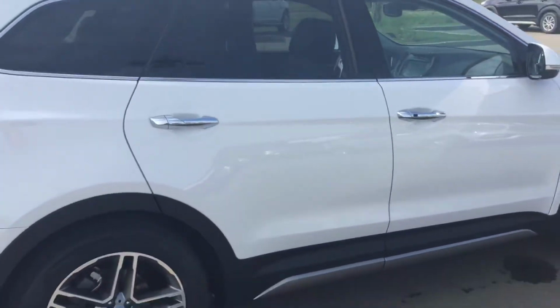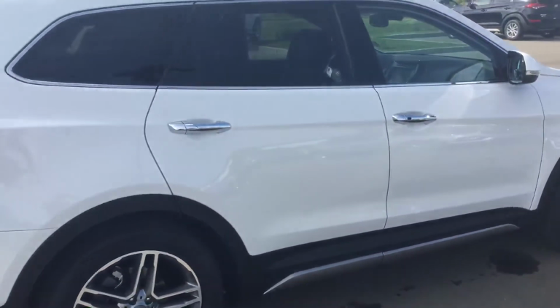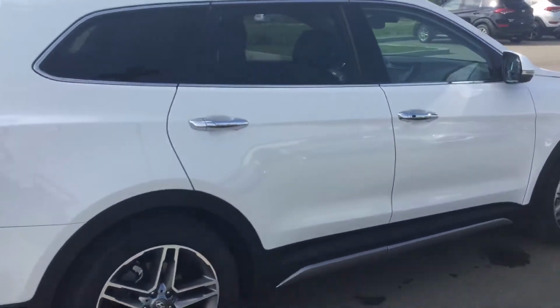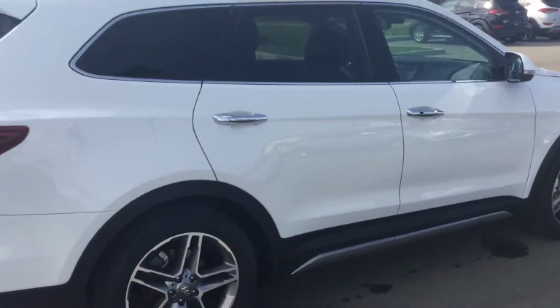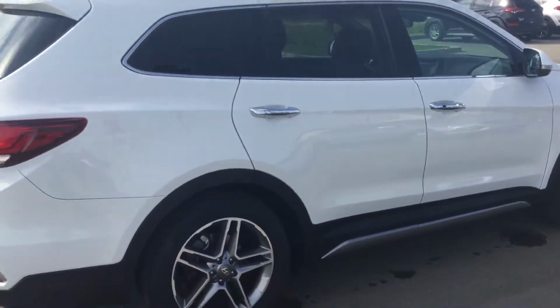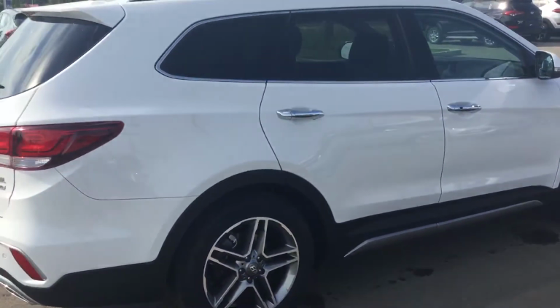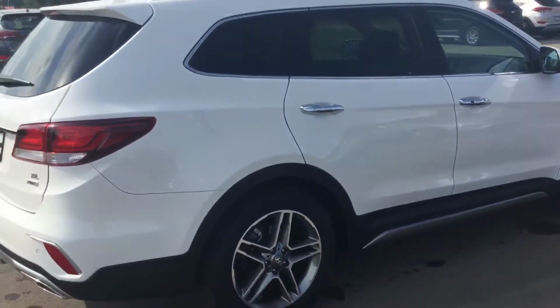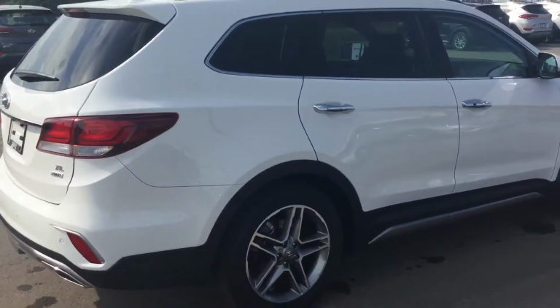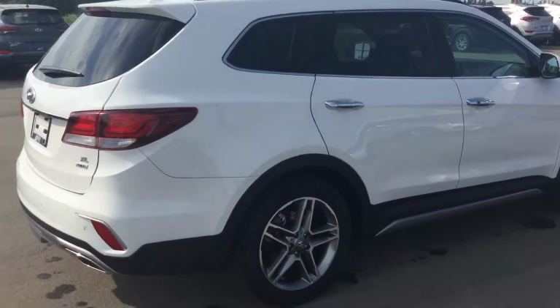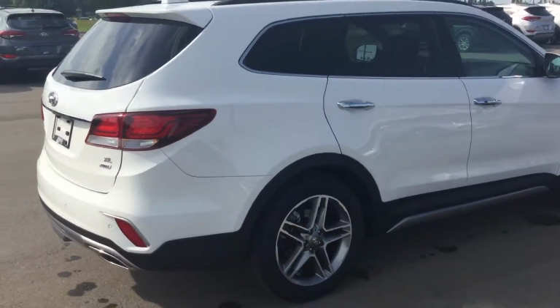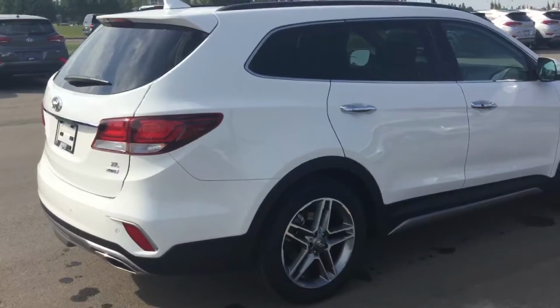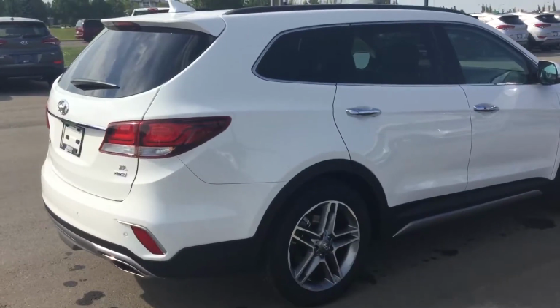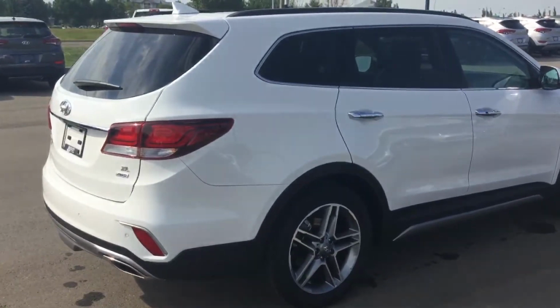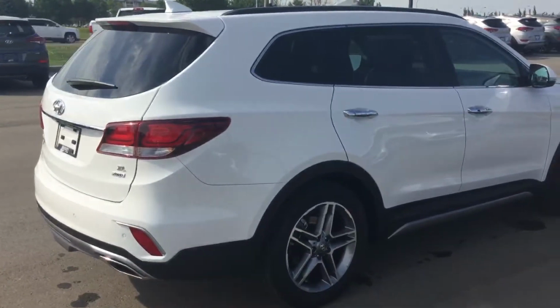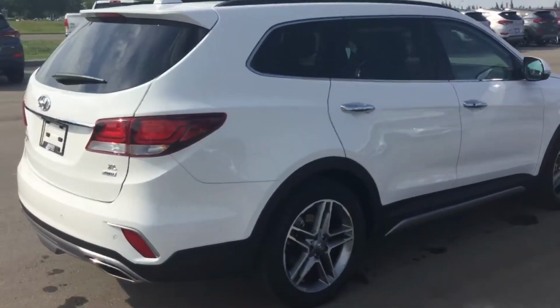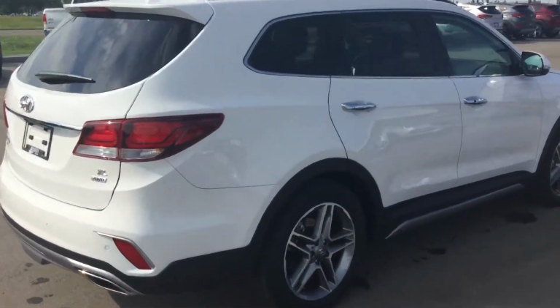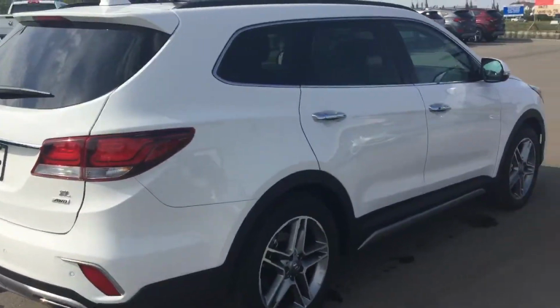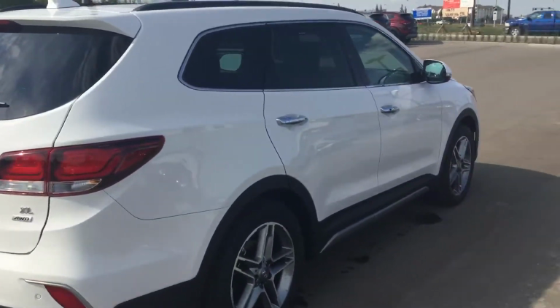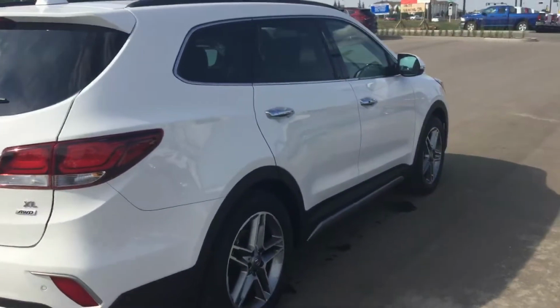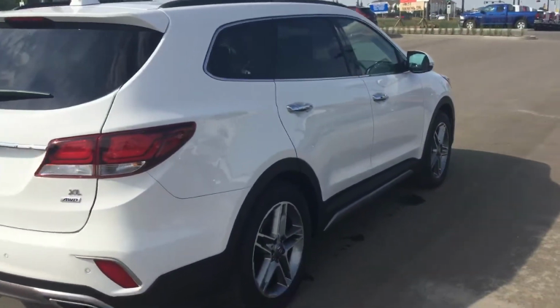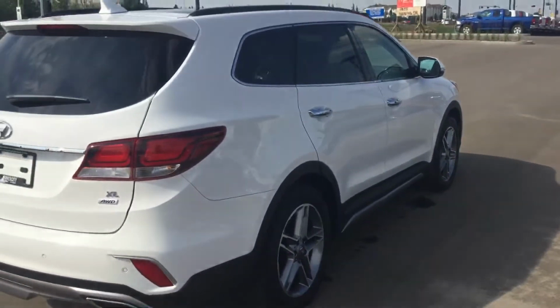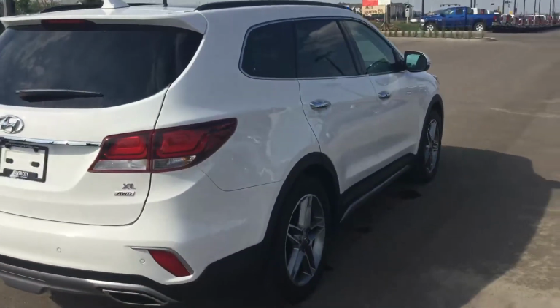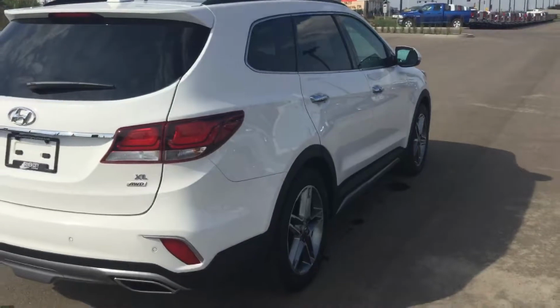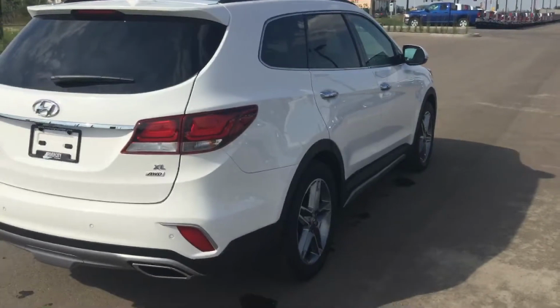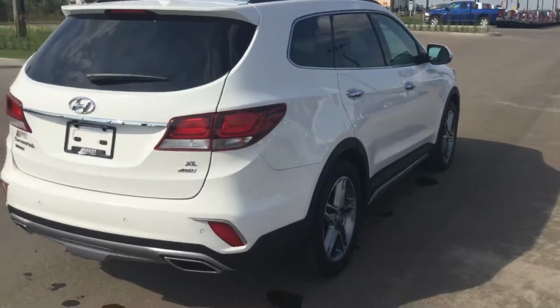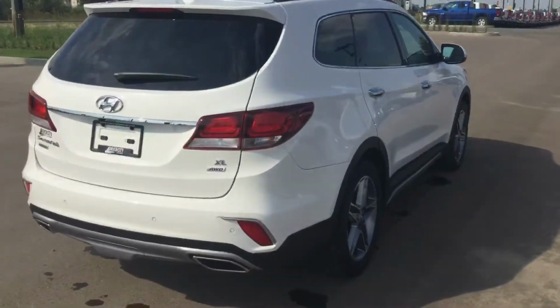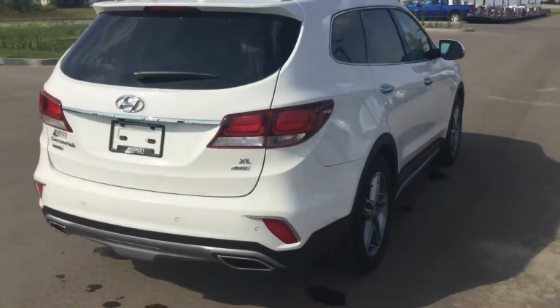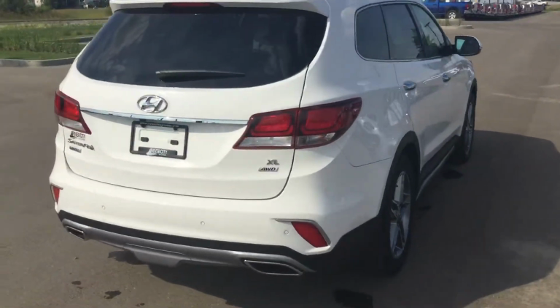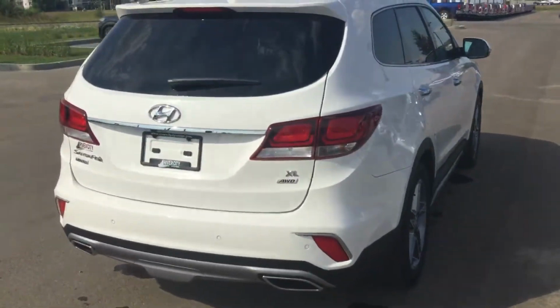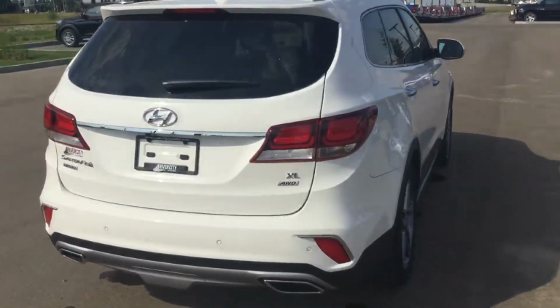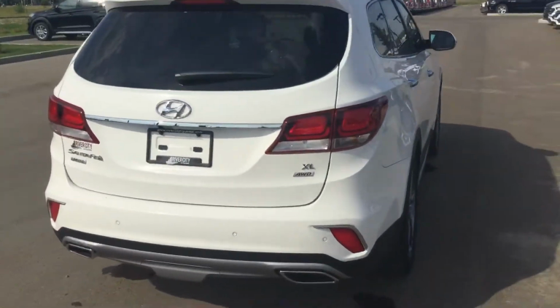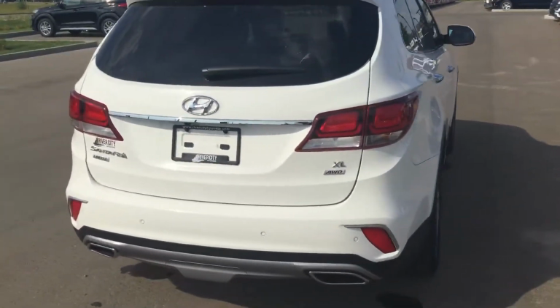Of course, Hyundai backing their vehicles with one of the best warranties in the business: five-year, 100,000 kilometers on the powertrain, comprehensive and emissions, as well as five years unlimited kilometer roadside assistance.